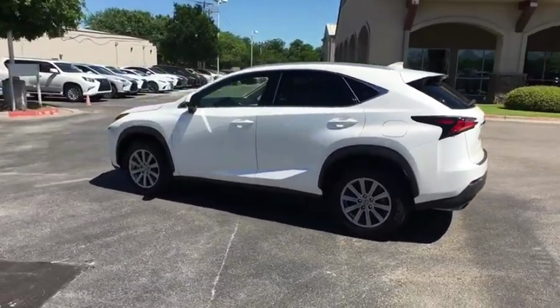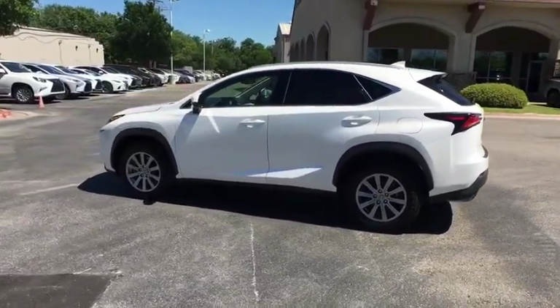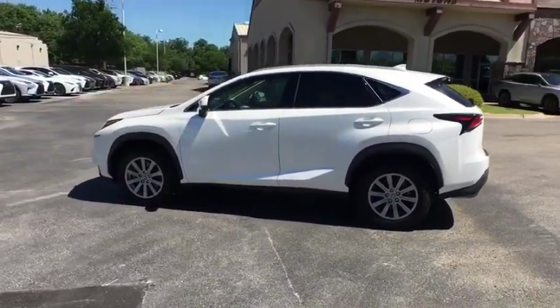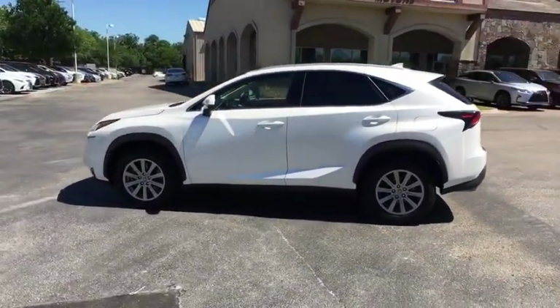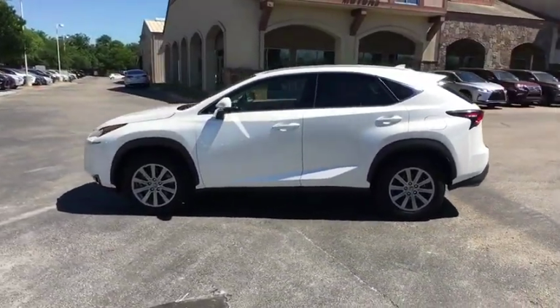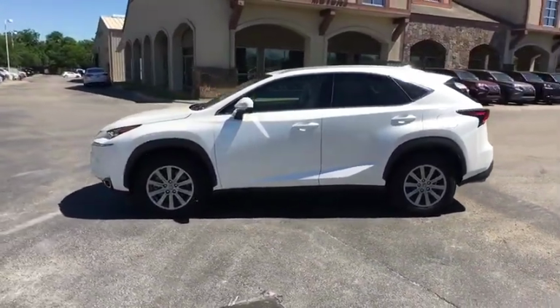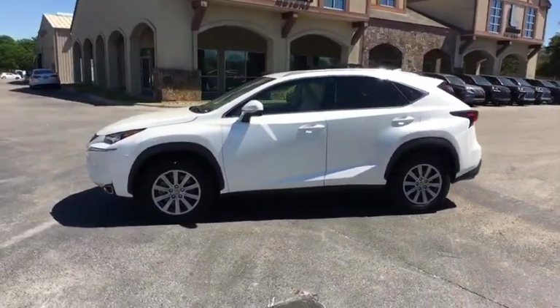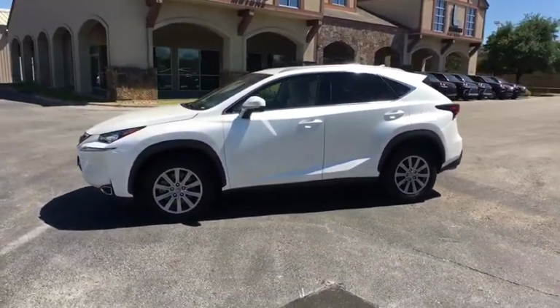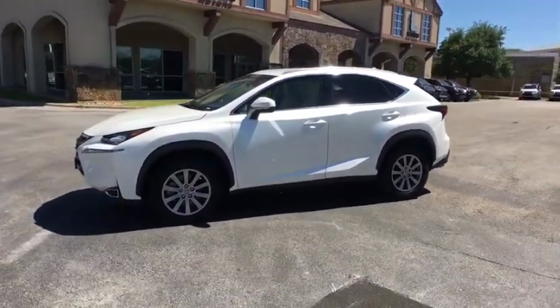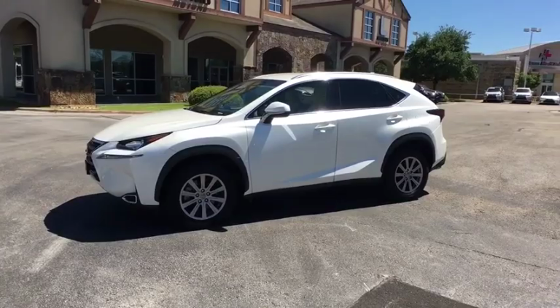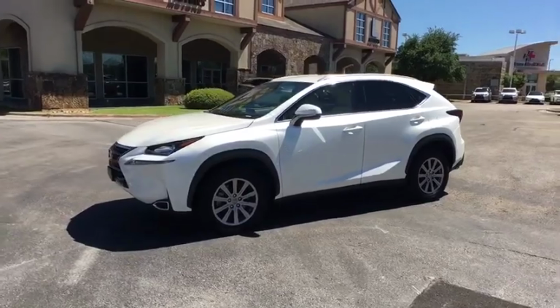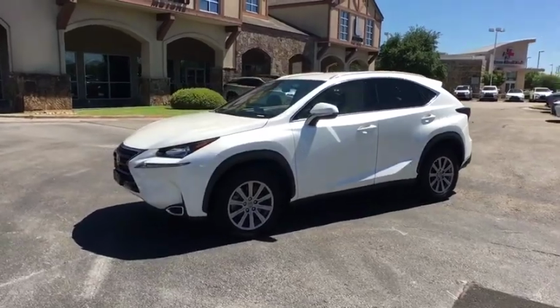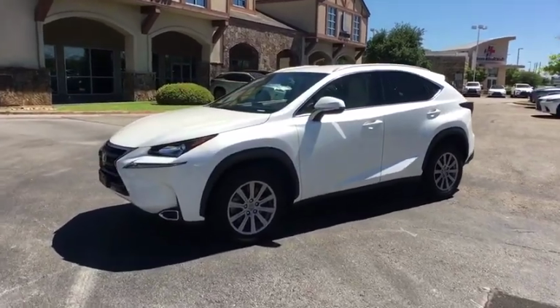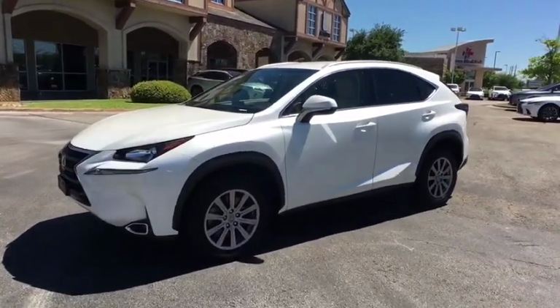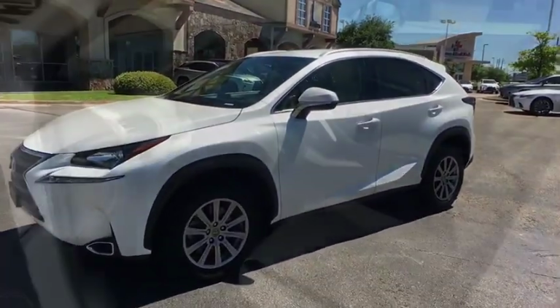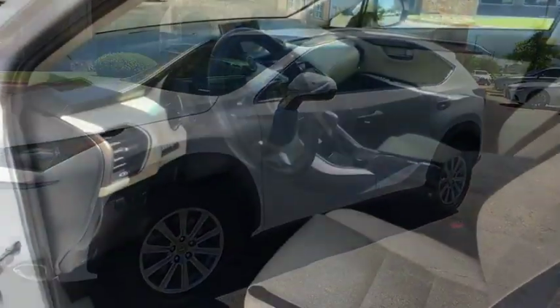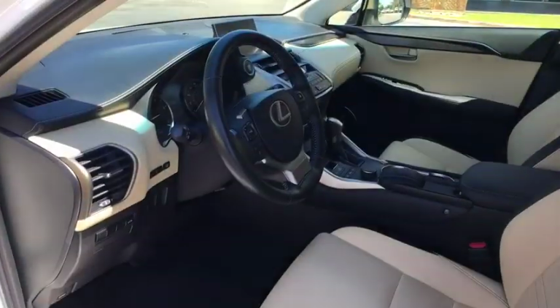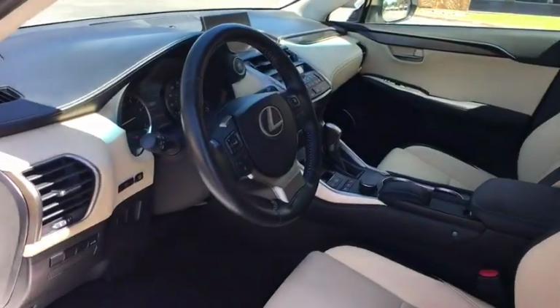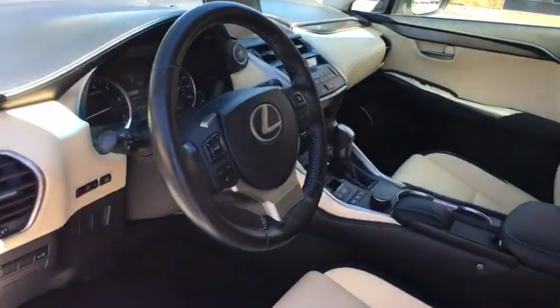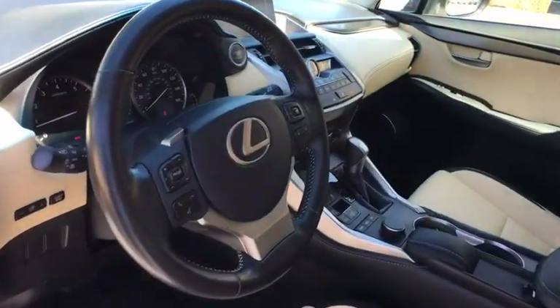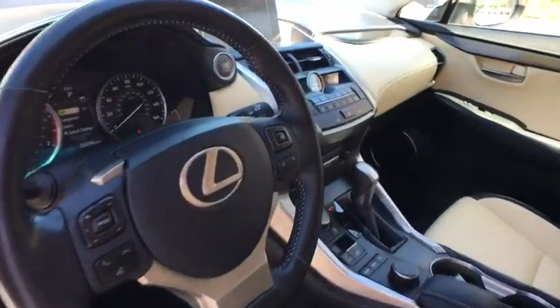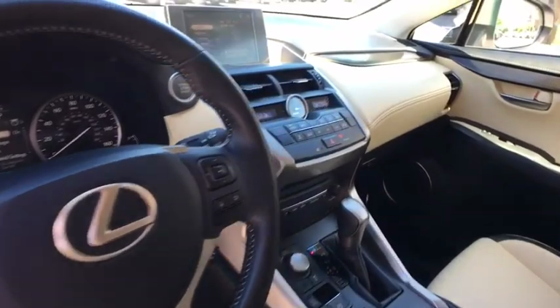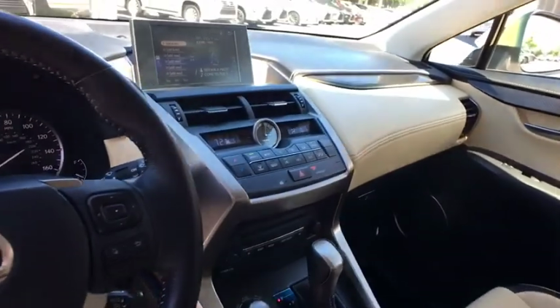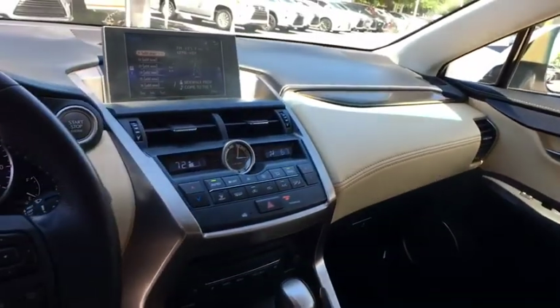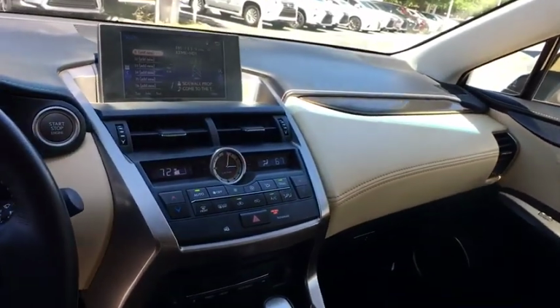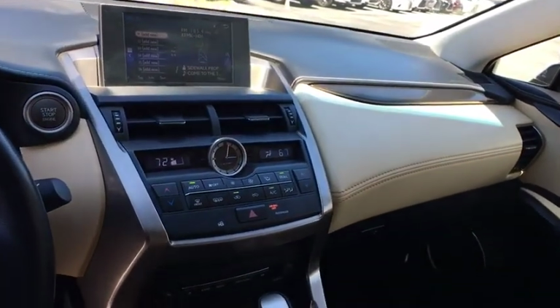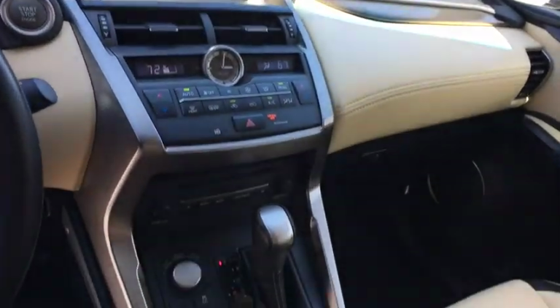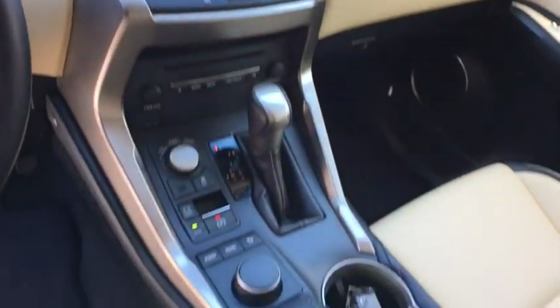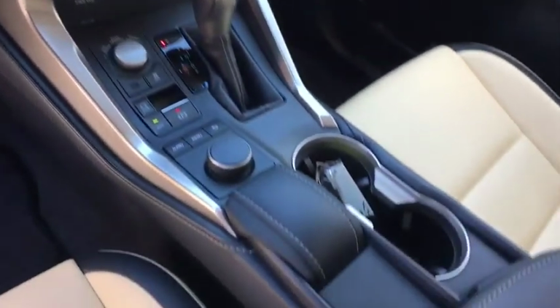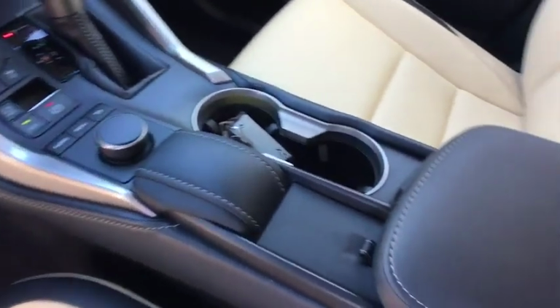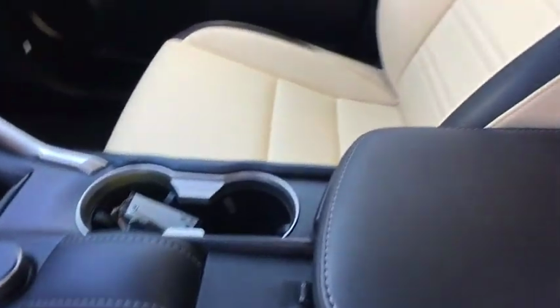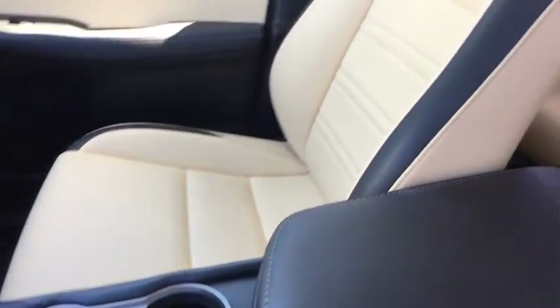This vehicle has less than 40,000 miles. Here are some of this vehicle's great options: keyless entry, traction control, power passenger seat, power driver's seat, leather-wrapped steering wheel, dual airbags, Bluetooth, alloy wheels.